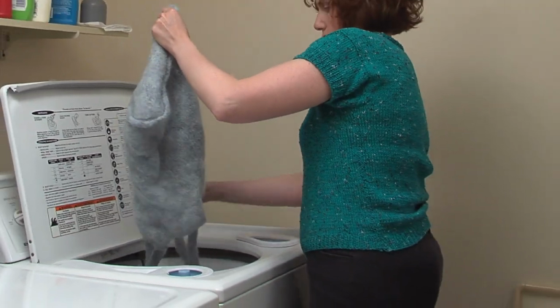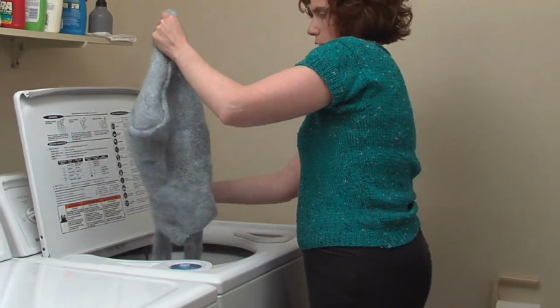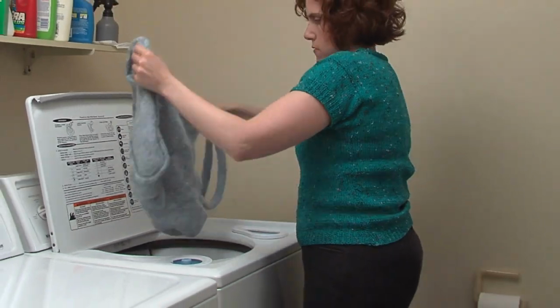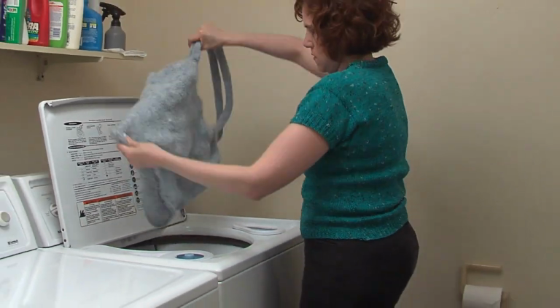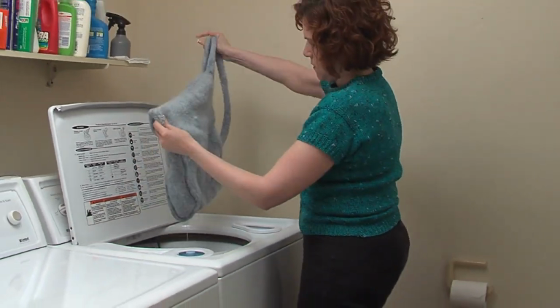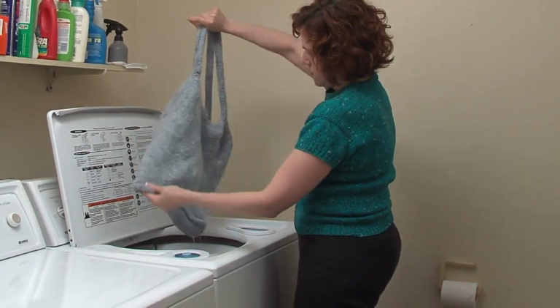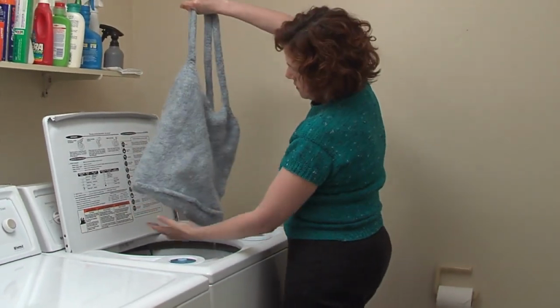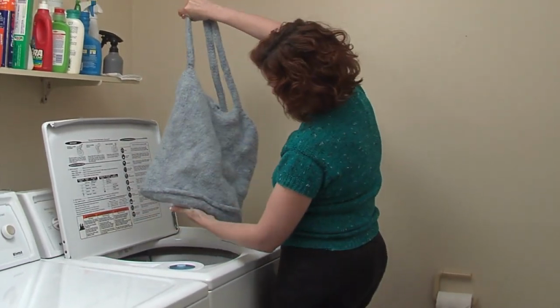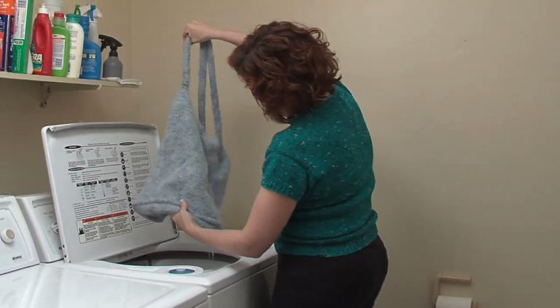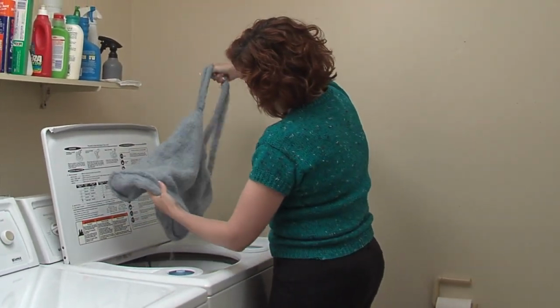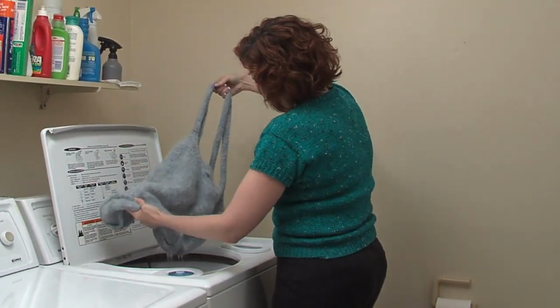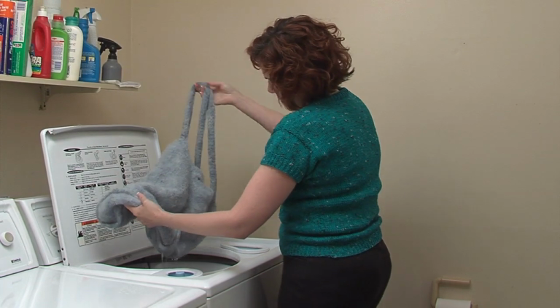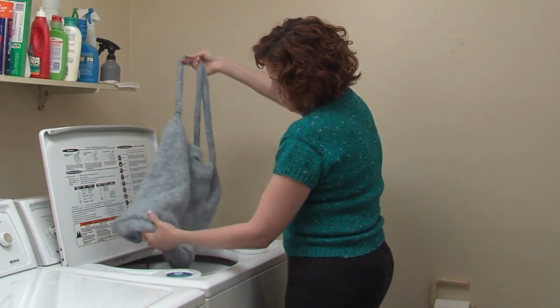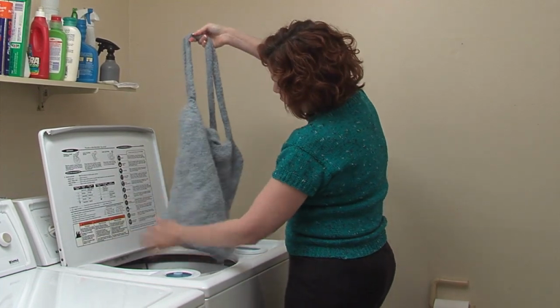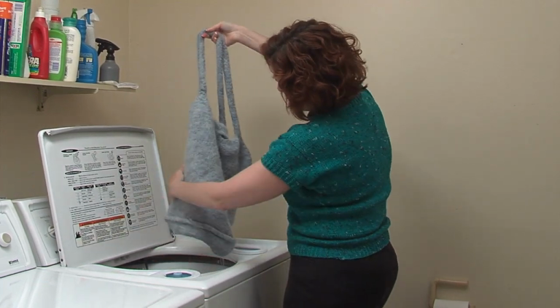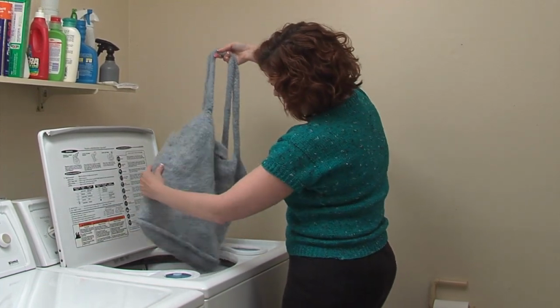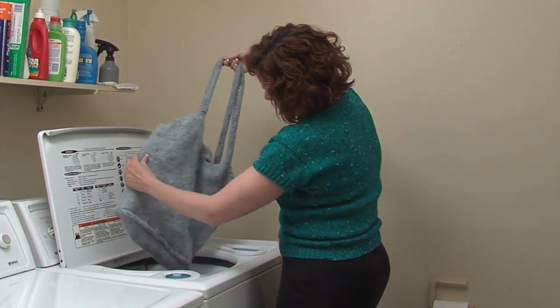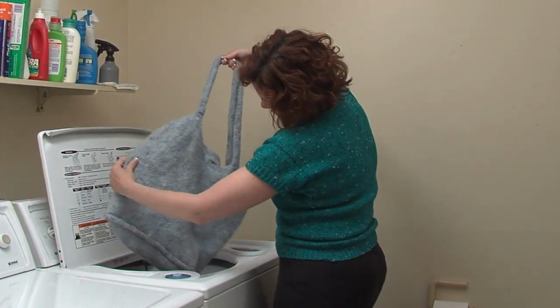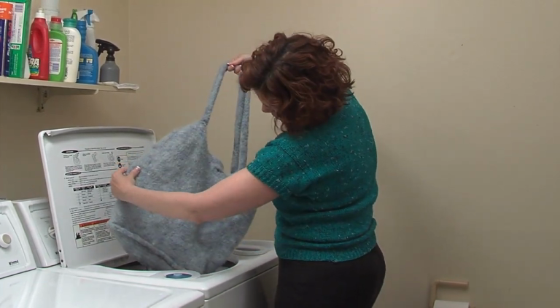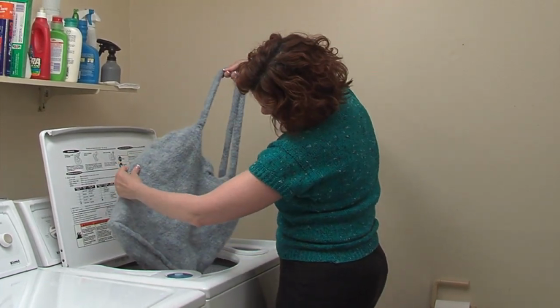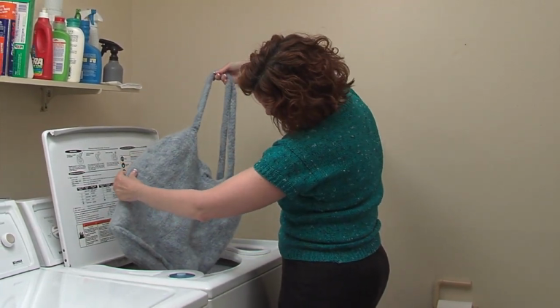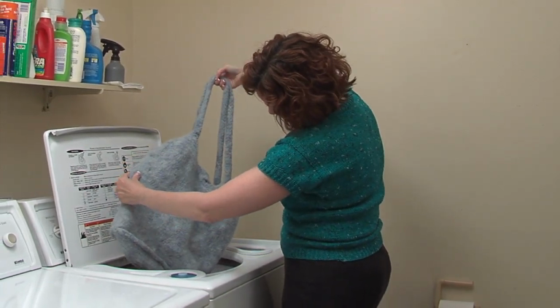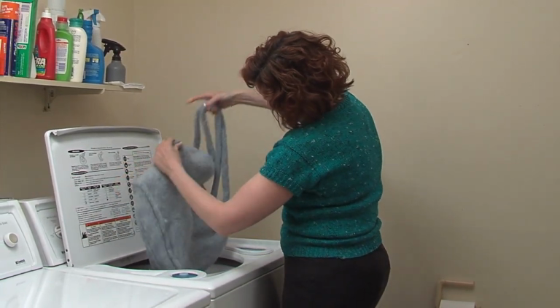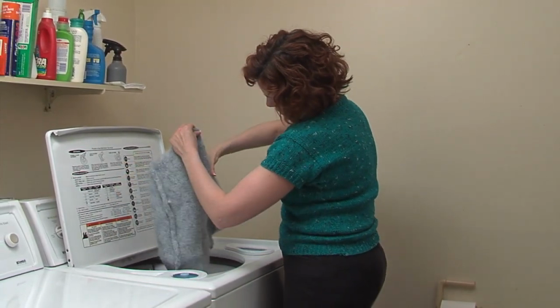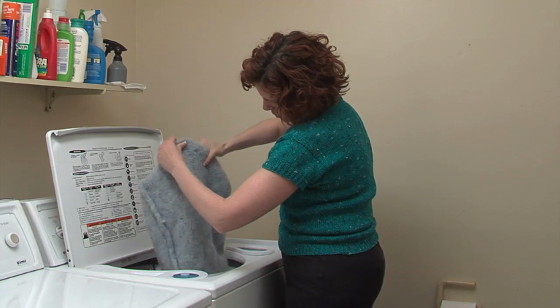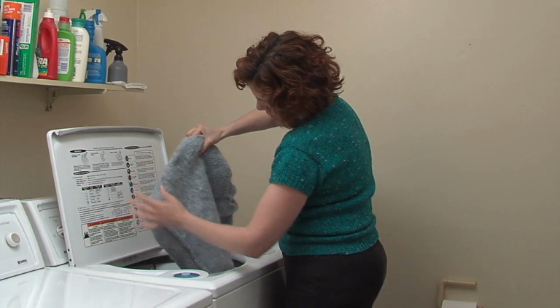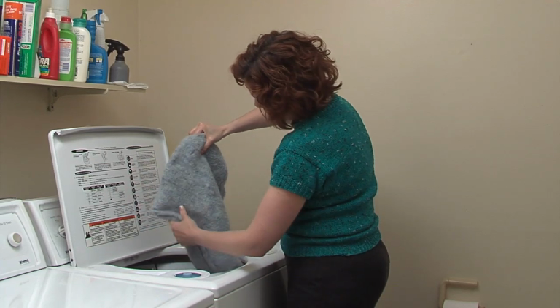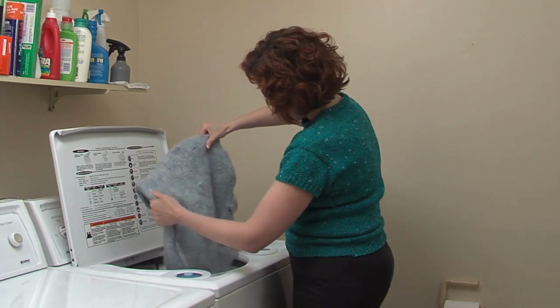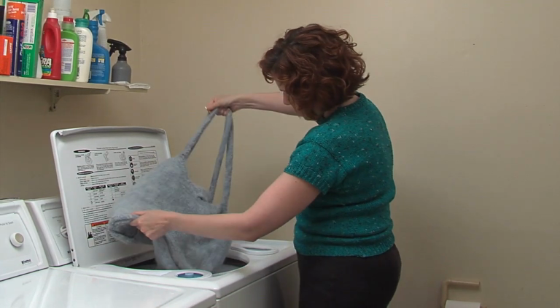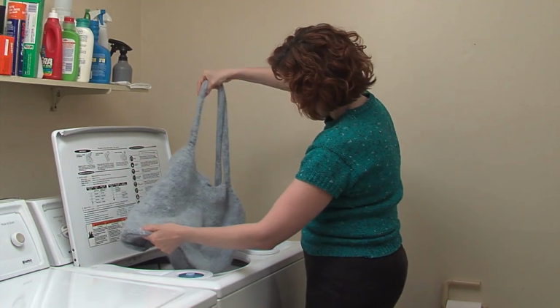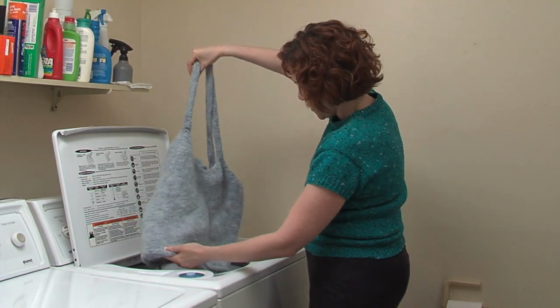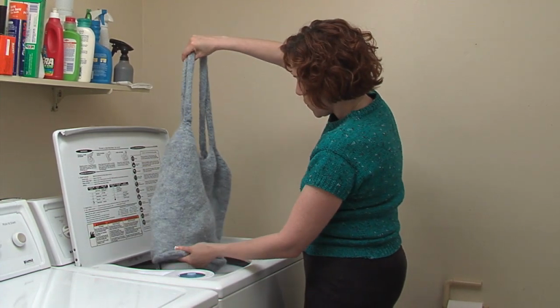It's much smaller now. It's almost there. It's a good size, but I think it could go a little bit smaller.